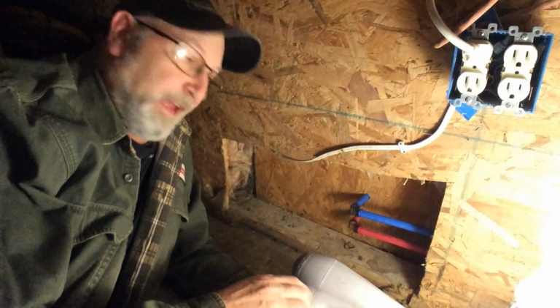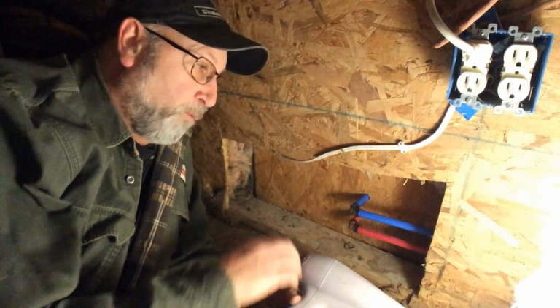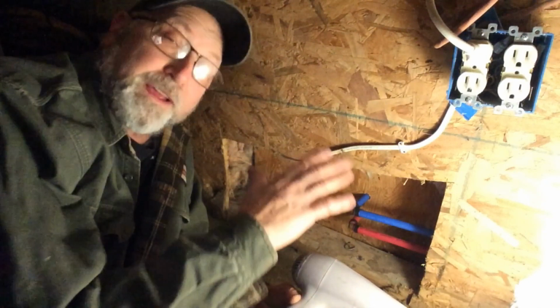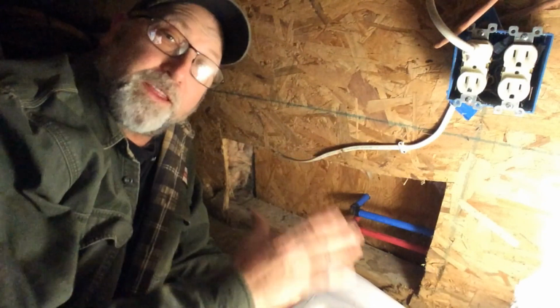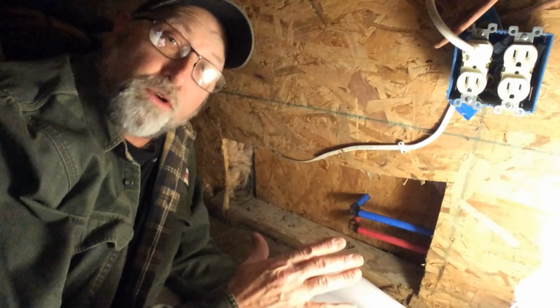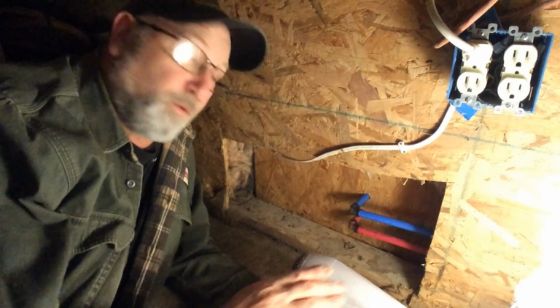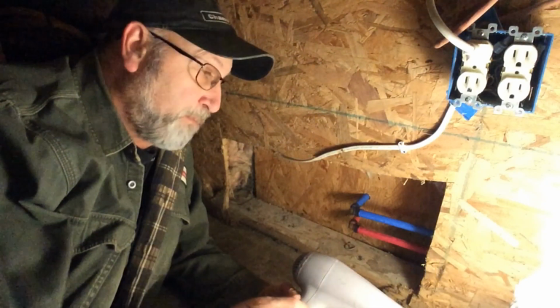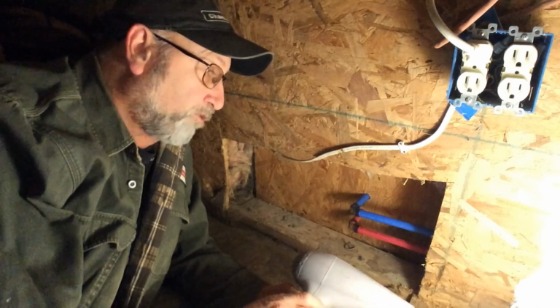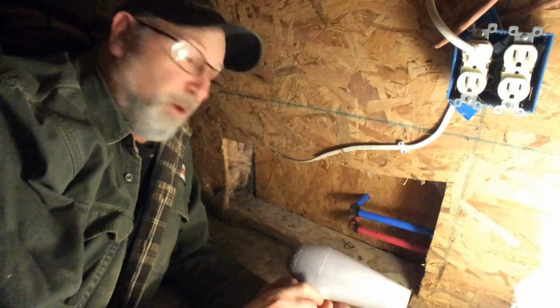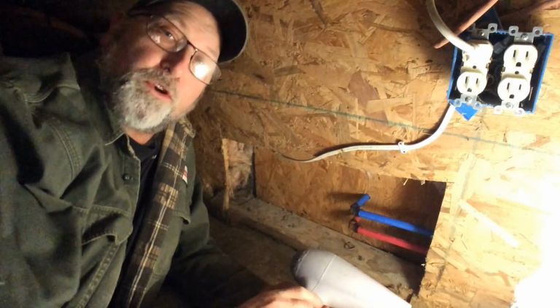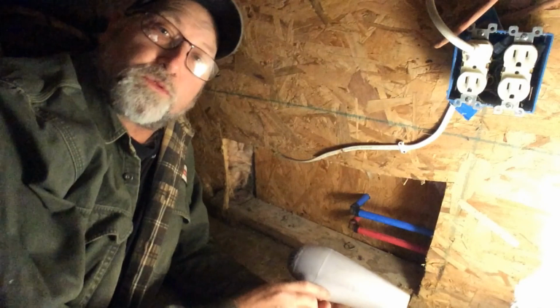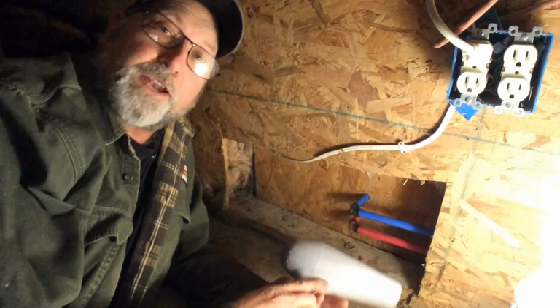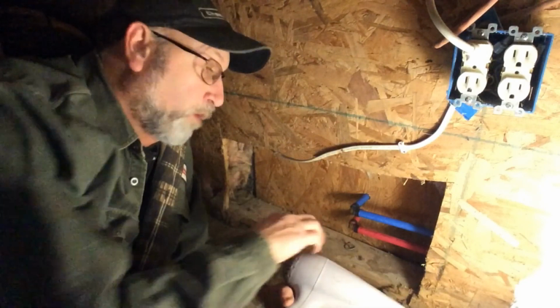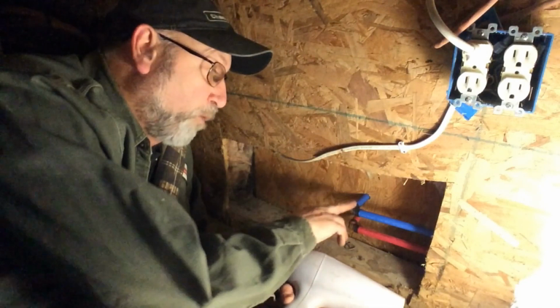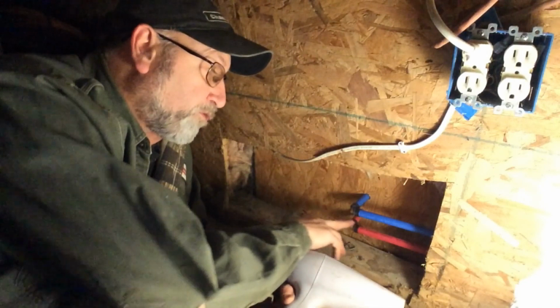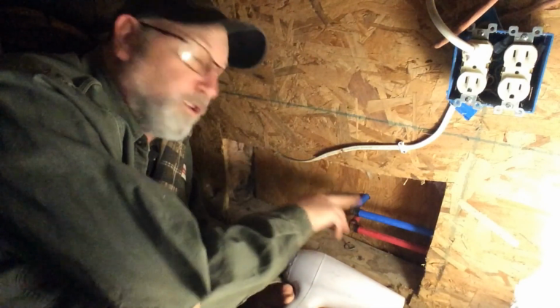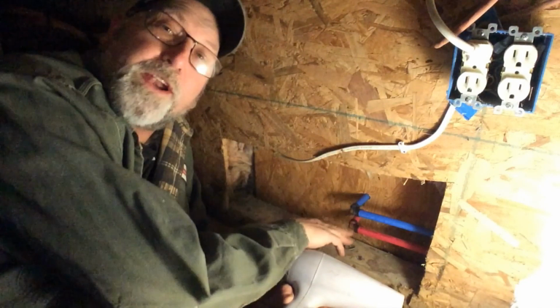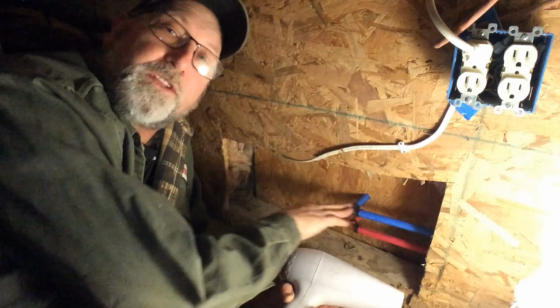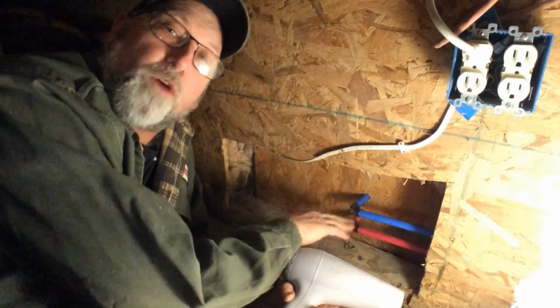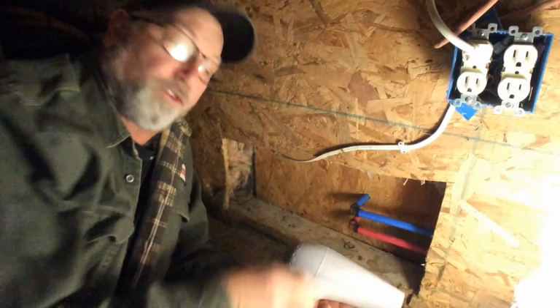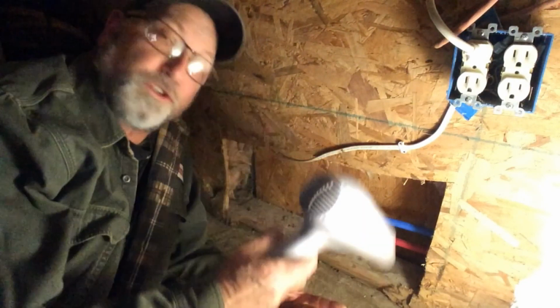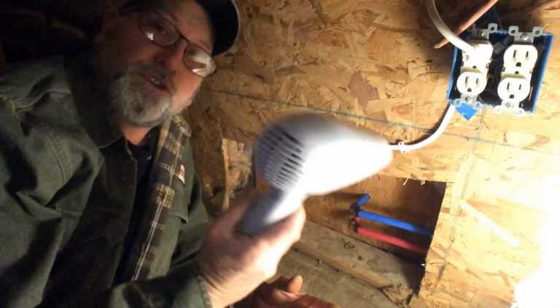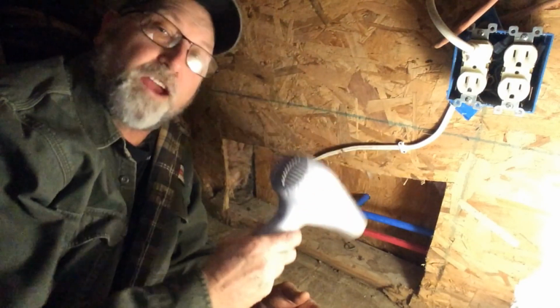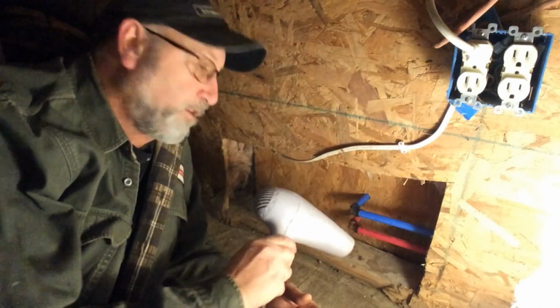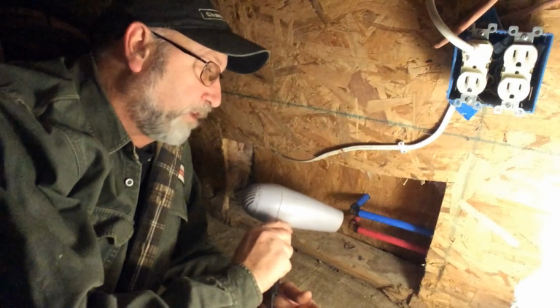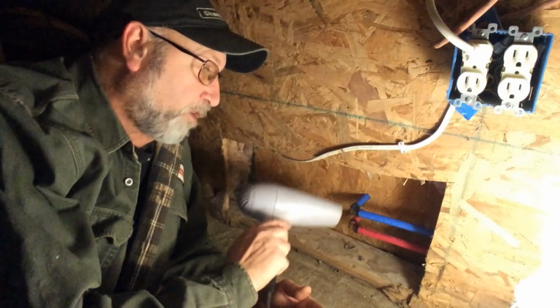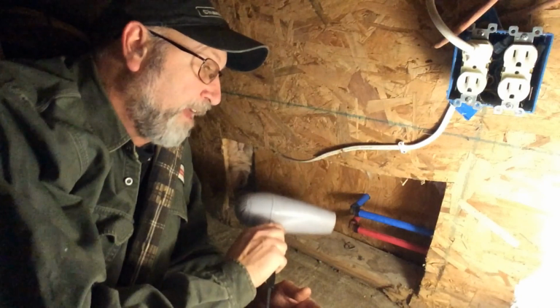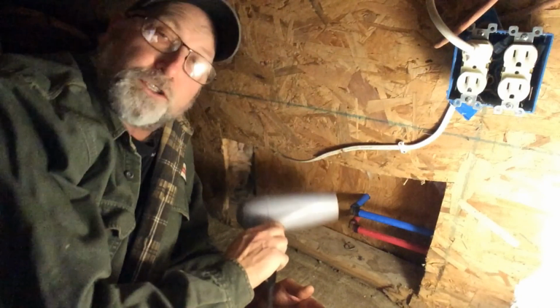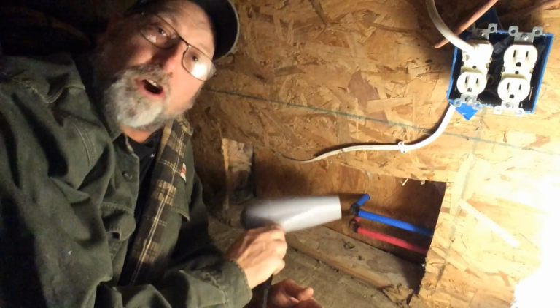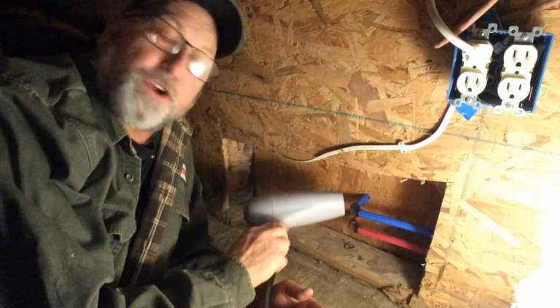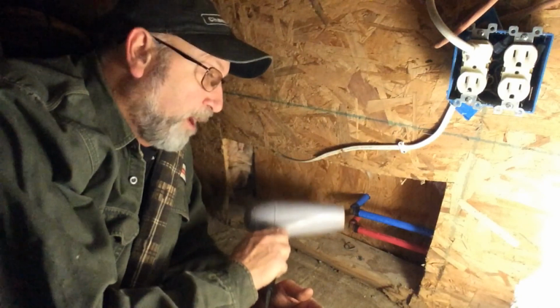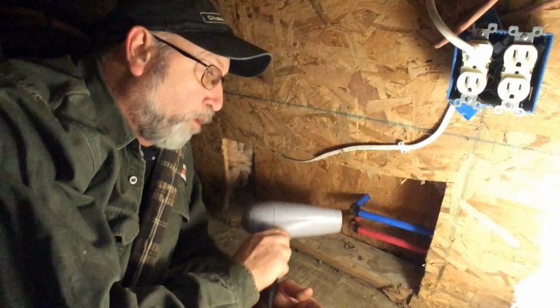We haven't encountered anything broken yet, which I'm amazed by. What we're doing is going around and concentrating on the elbows first, and we're just using a hairdryer to do this. Just concentrate on the elbows.